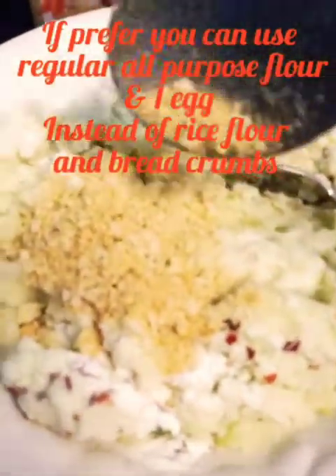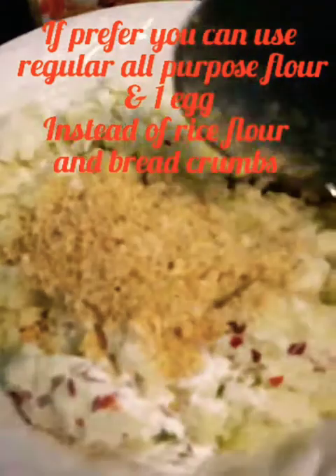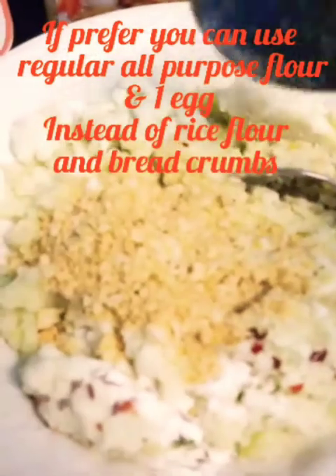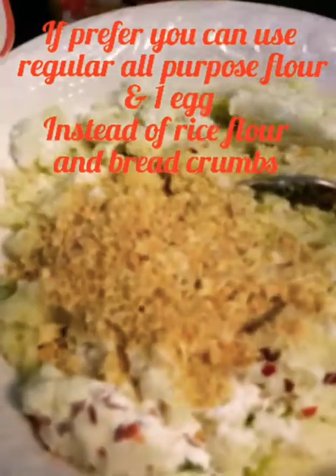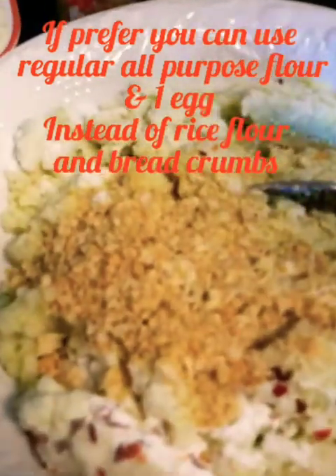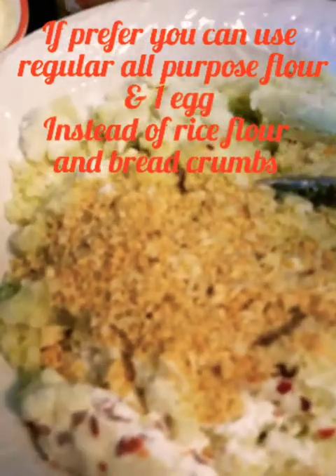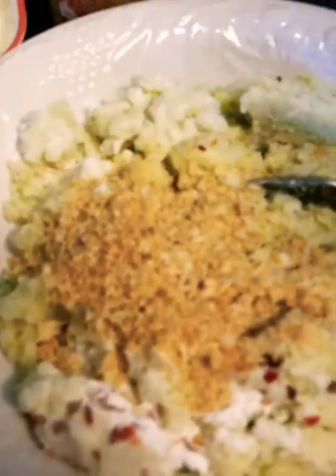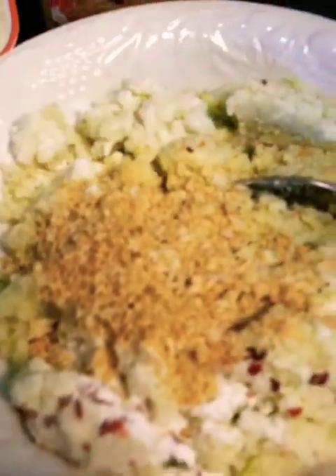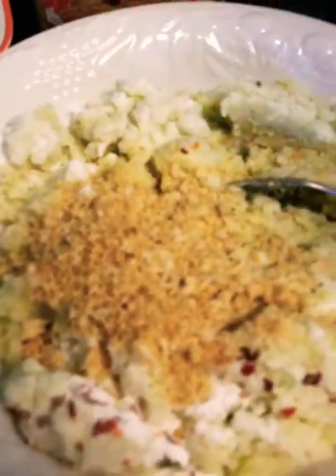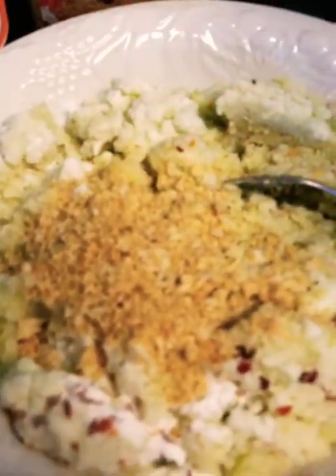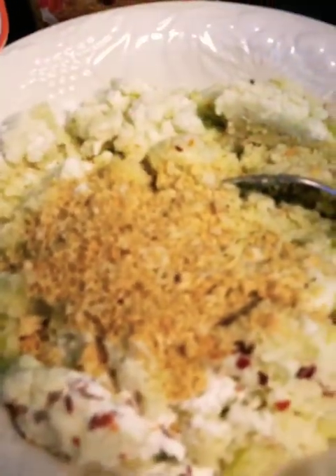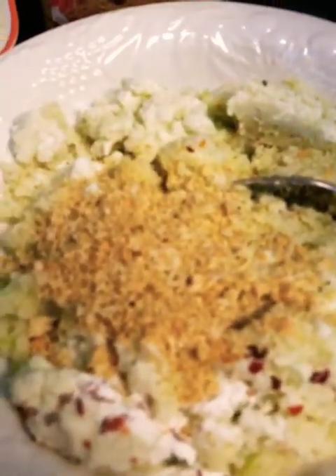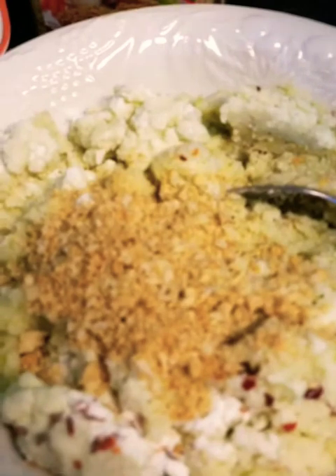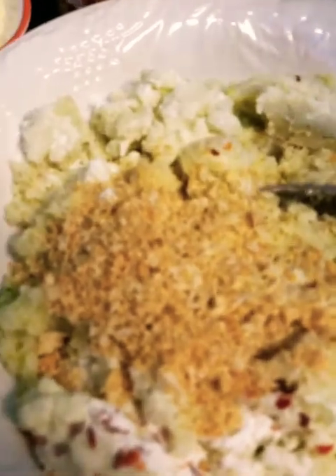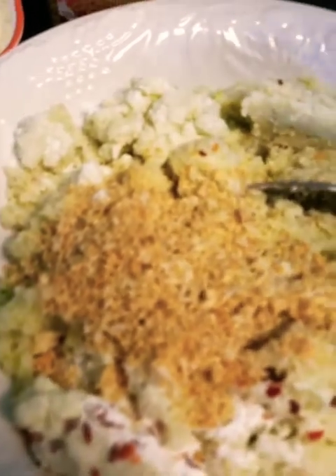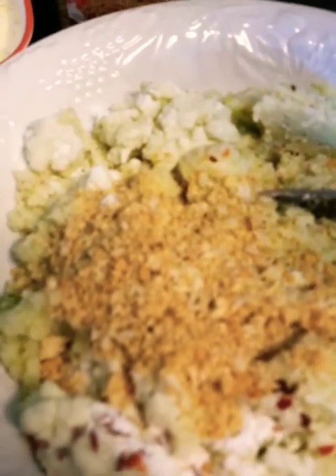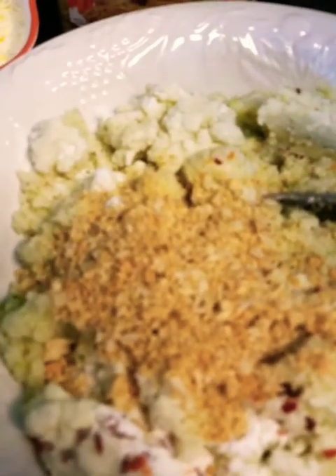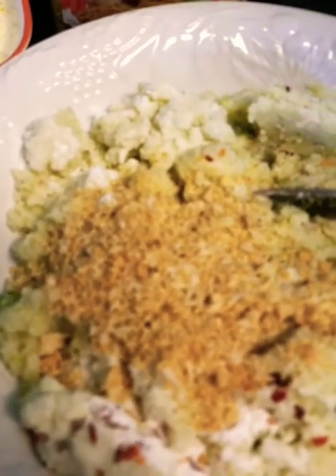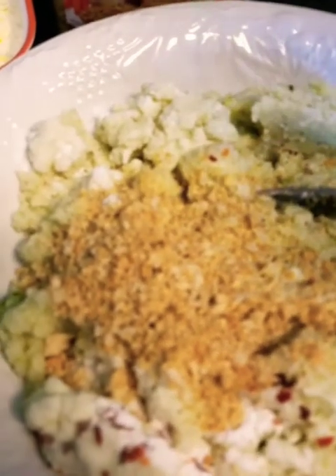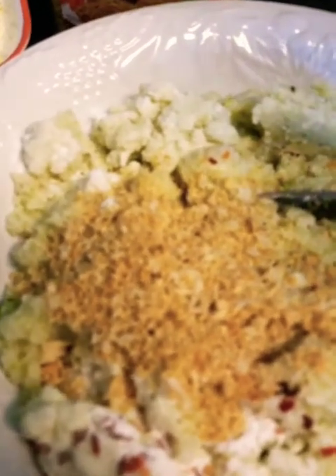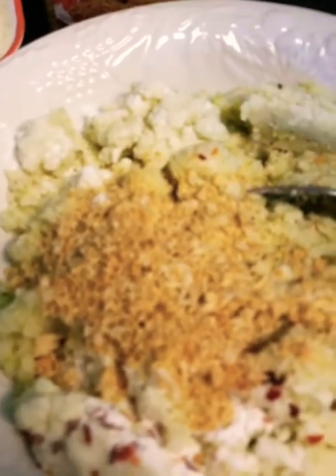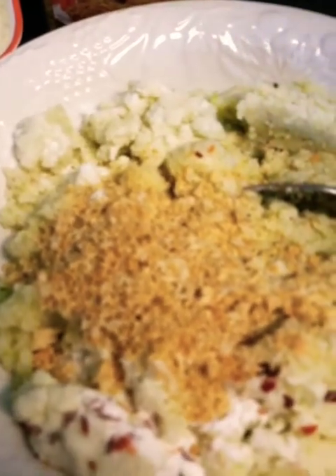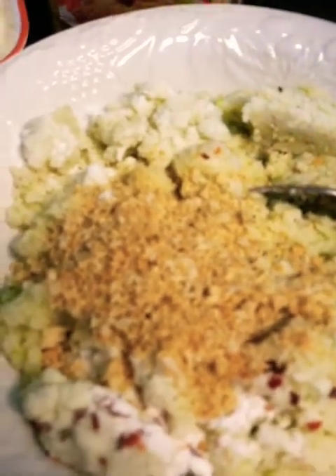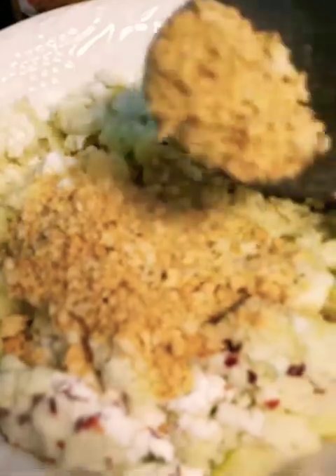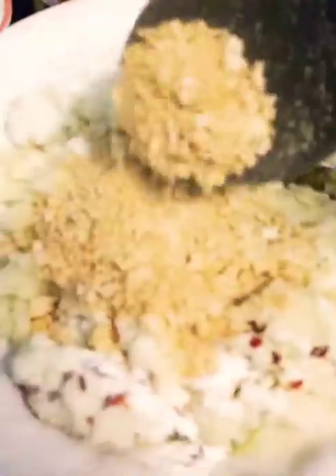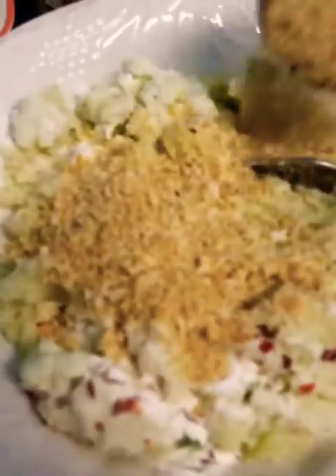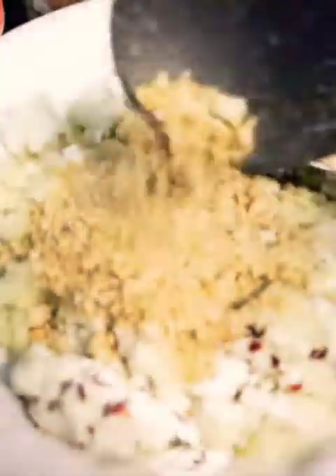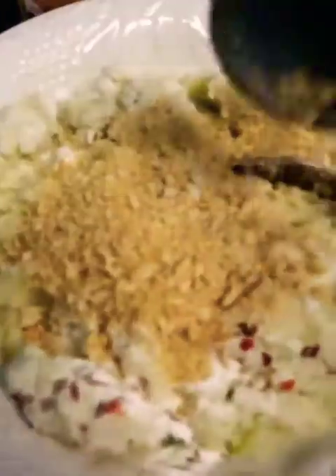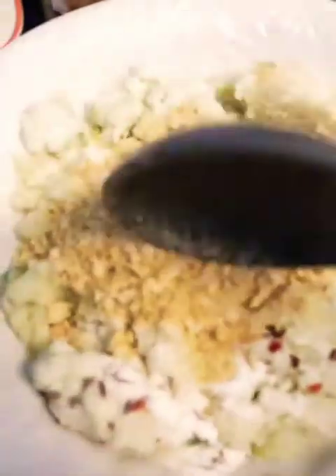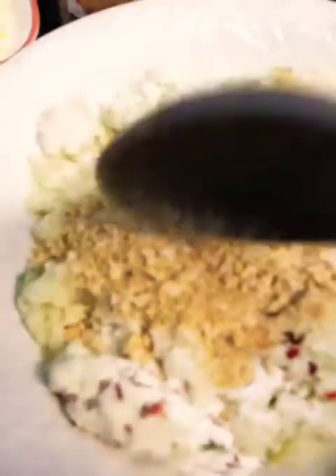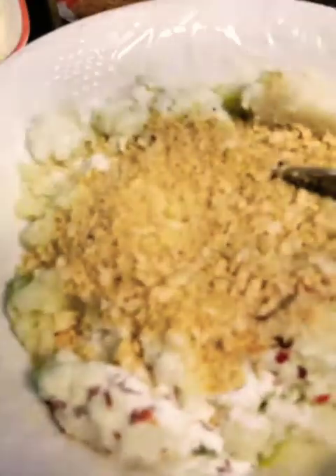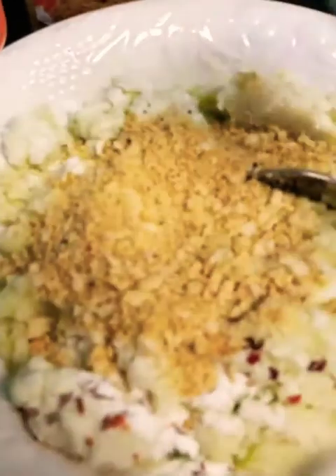Use about a quarter cup of breadcrumbs. You can use regular flour if you like — about a quarter cup of breadcrumb total.